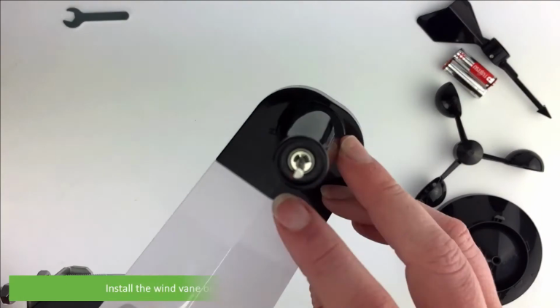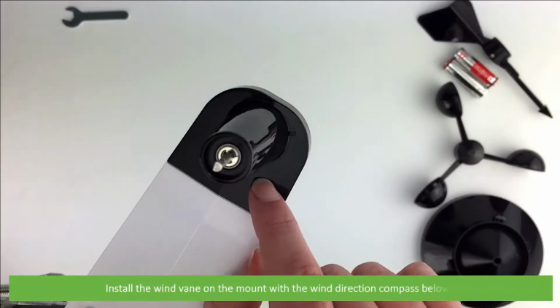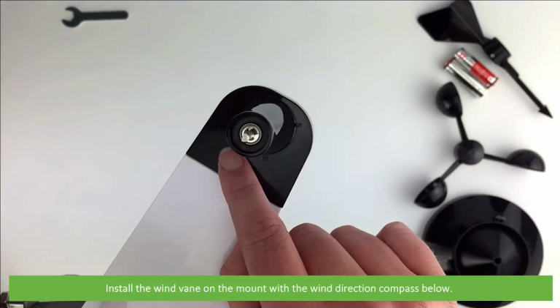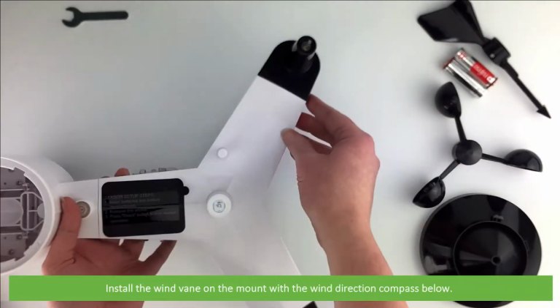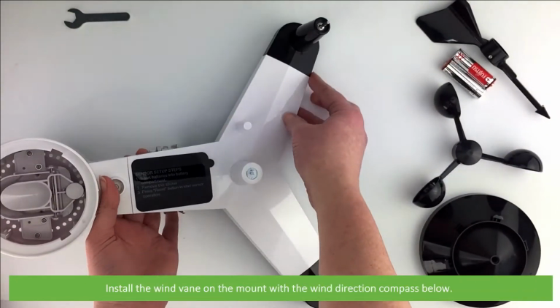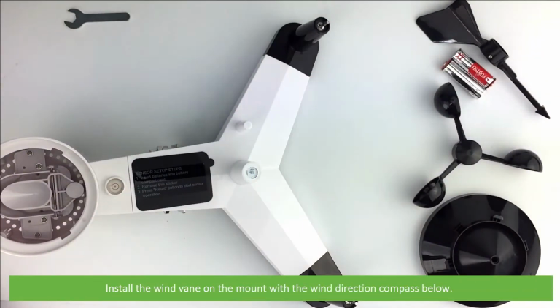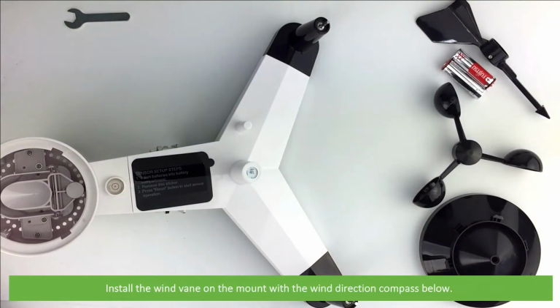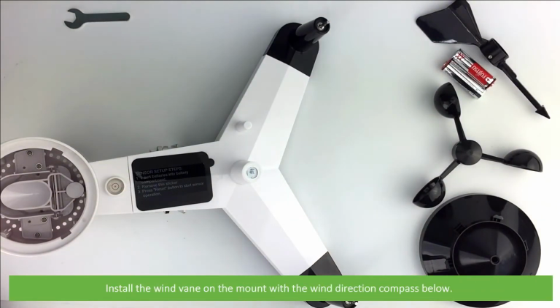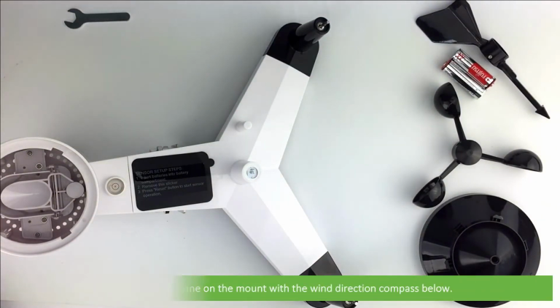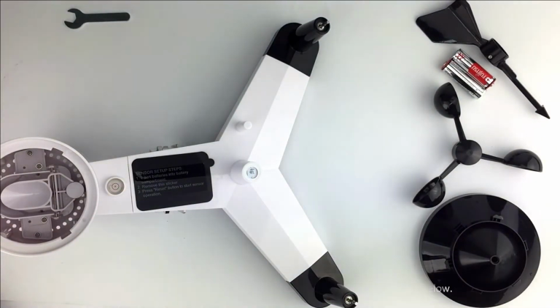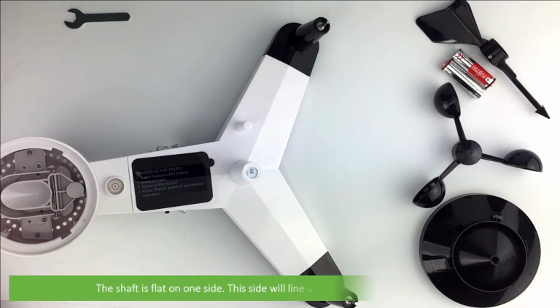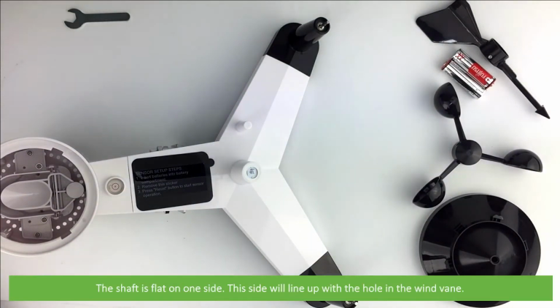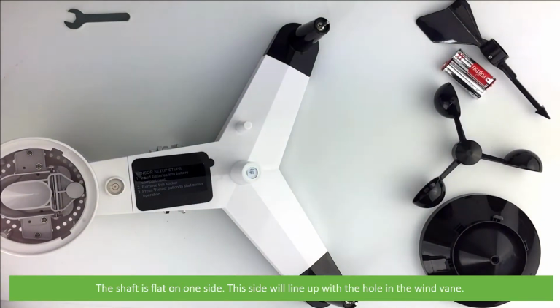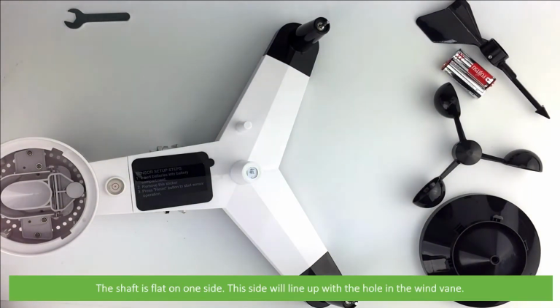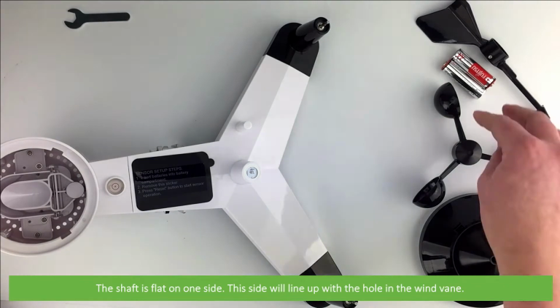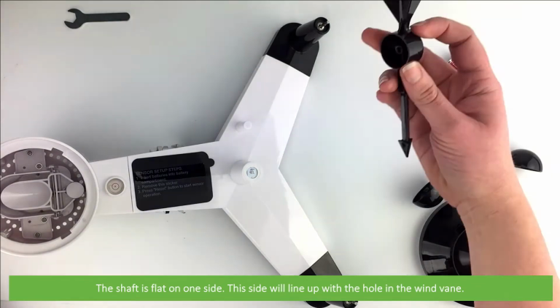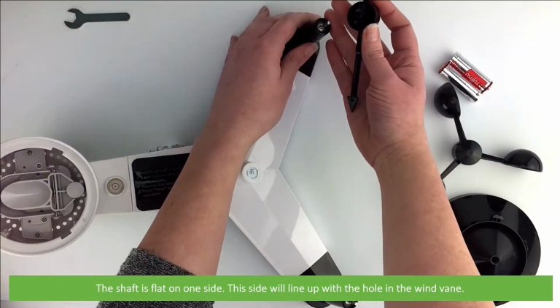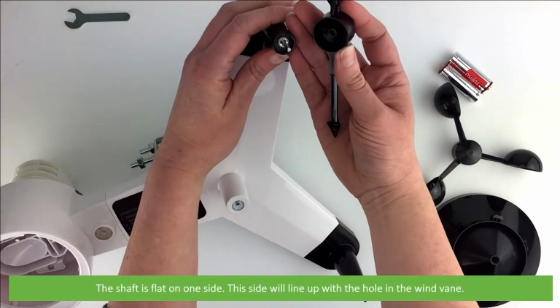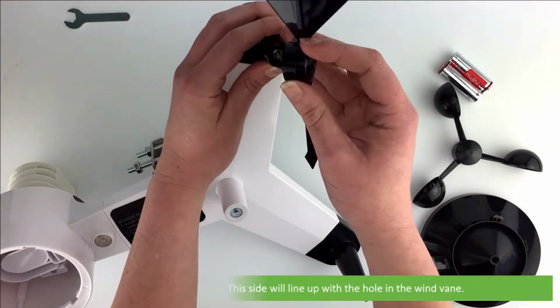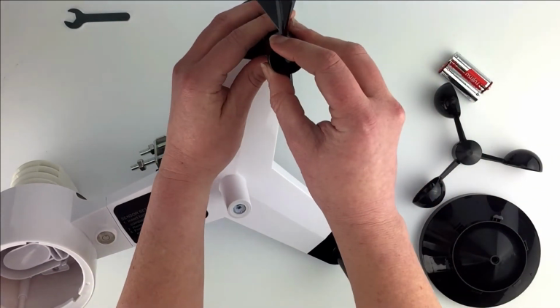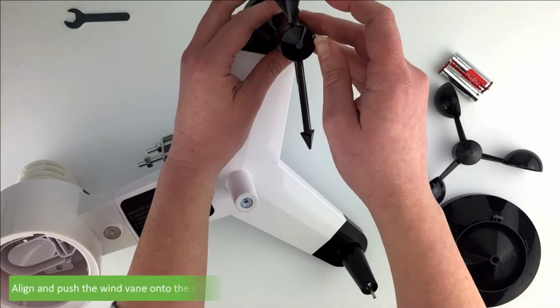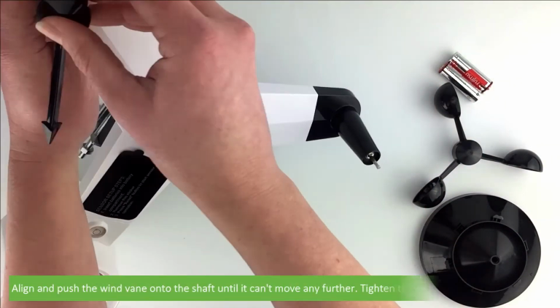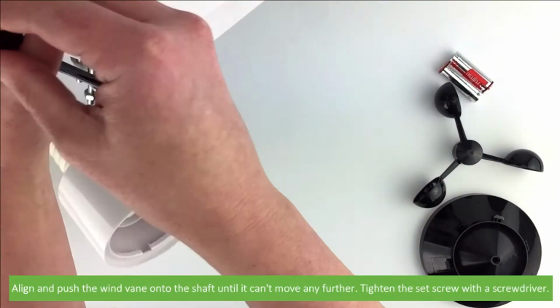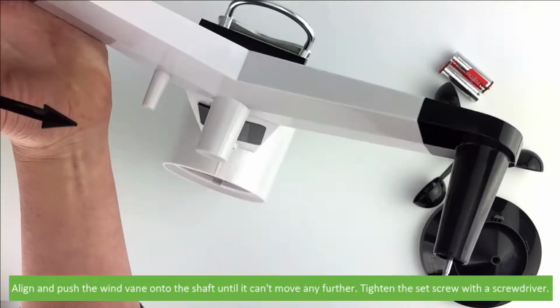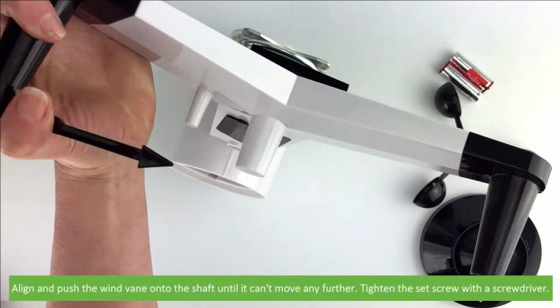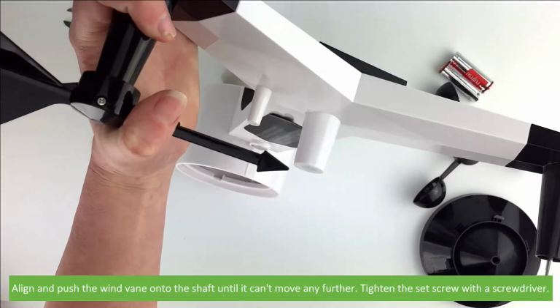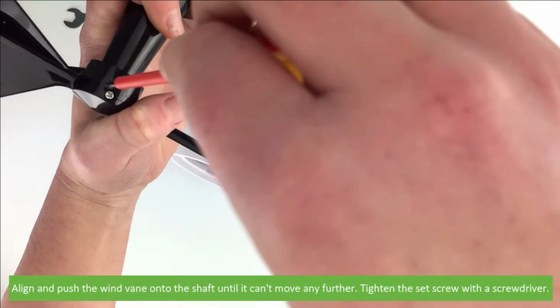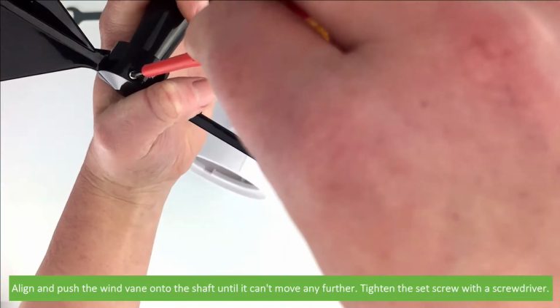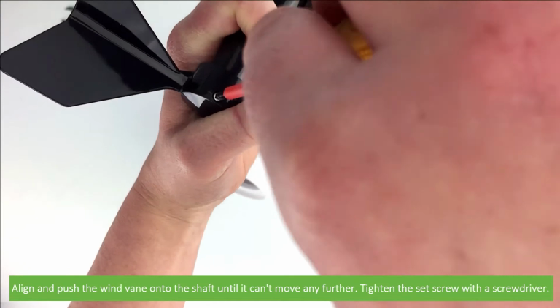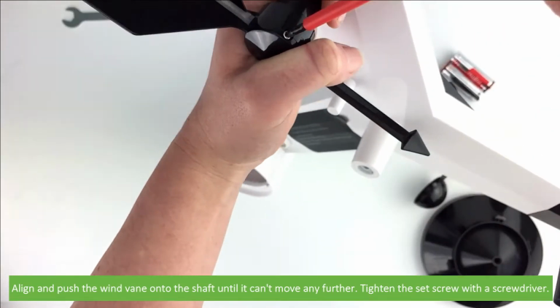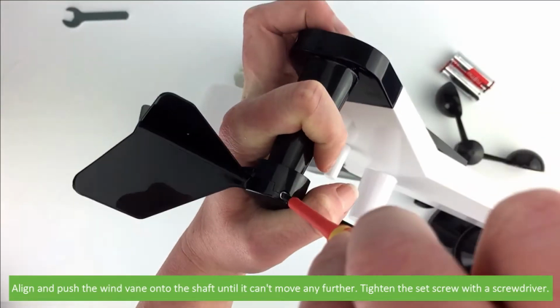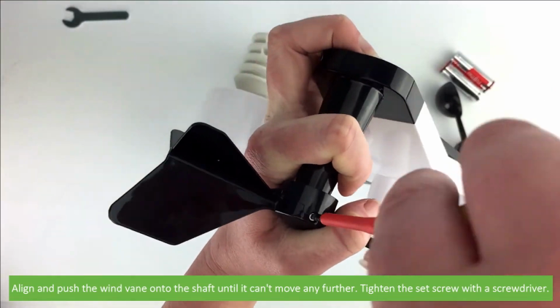Install the wind vane on the mount with the wind direction compass below. The shaft is flat on one side — this side will line up with the hole on the wind vane. Align and push the wind vane onto the shaft until it can't move any further, then tighten the set screw with a screwdriver.